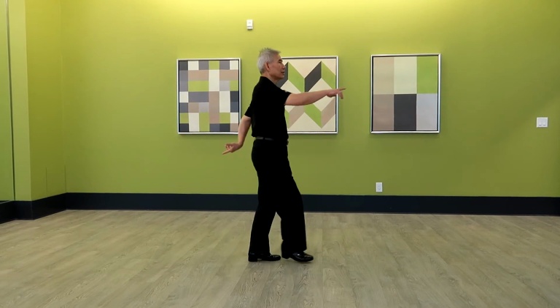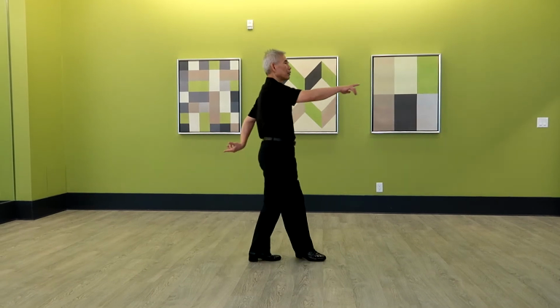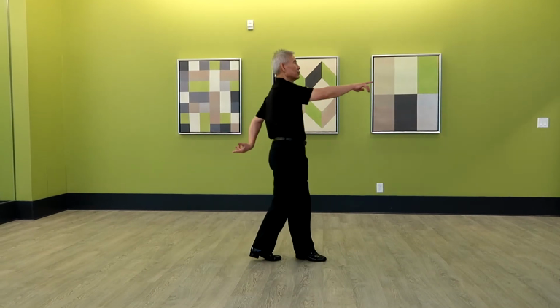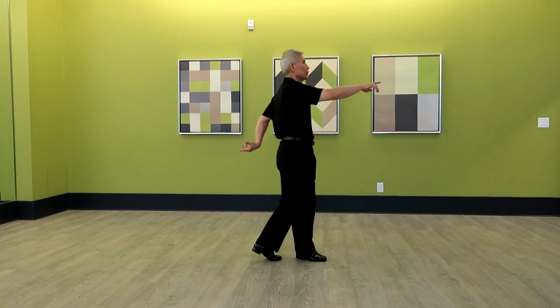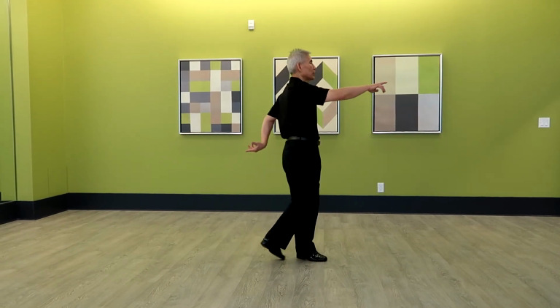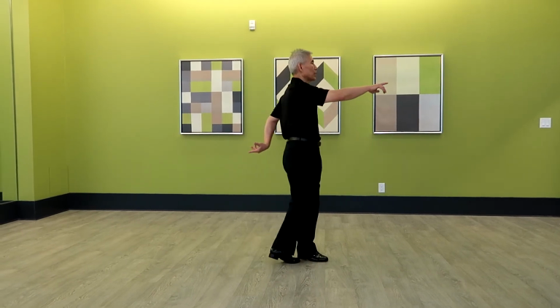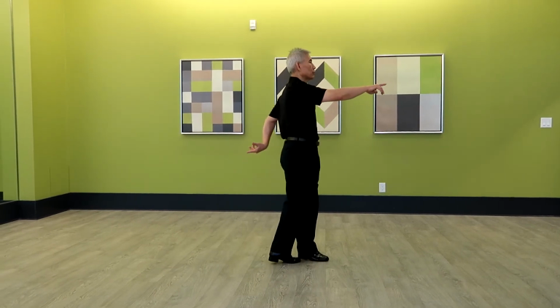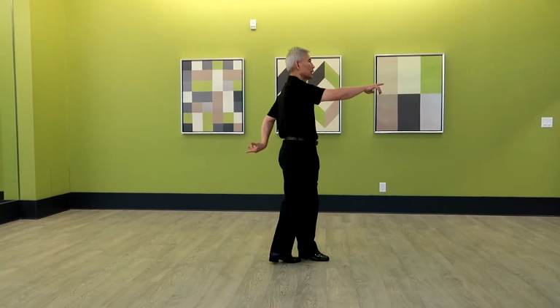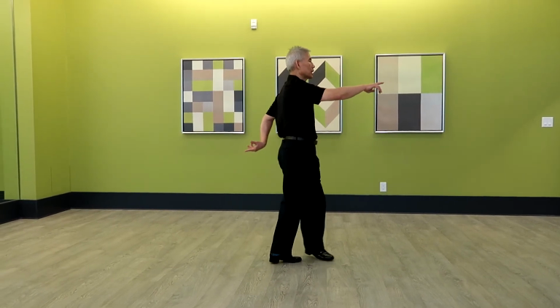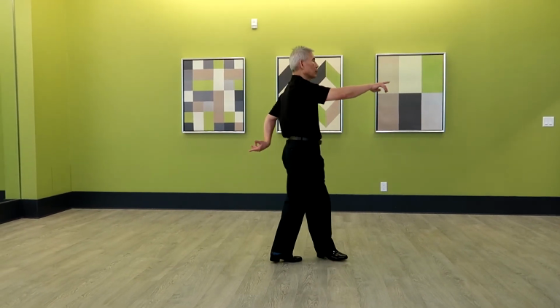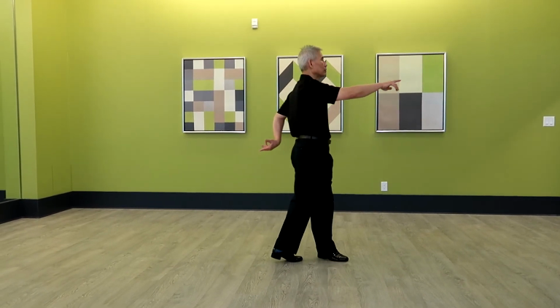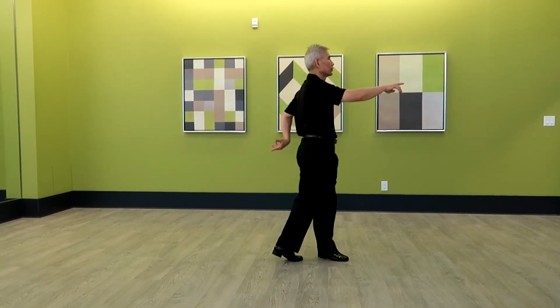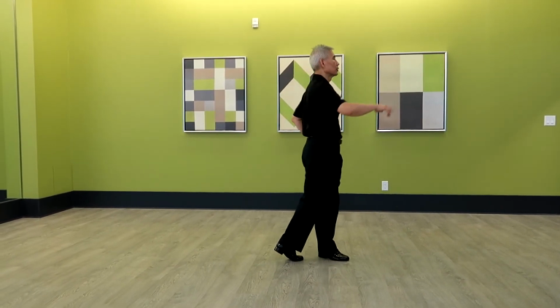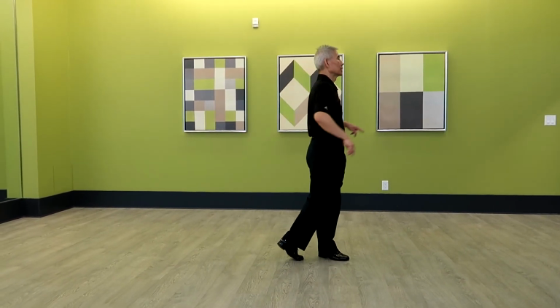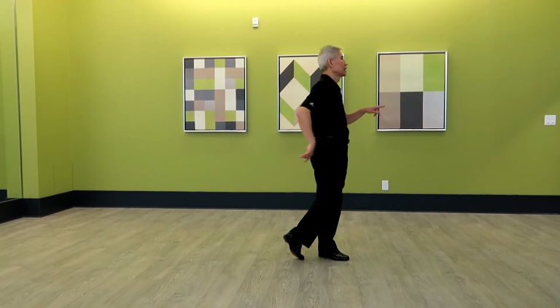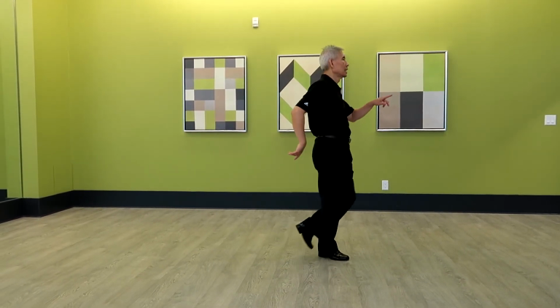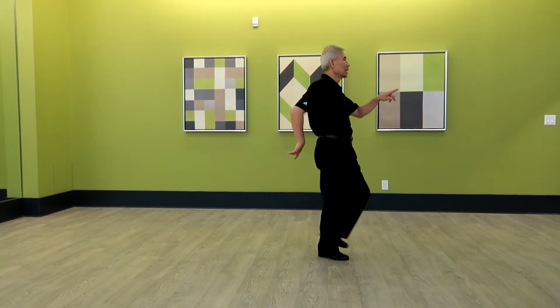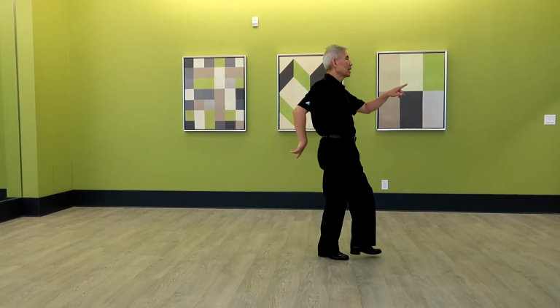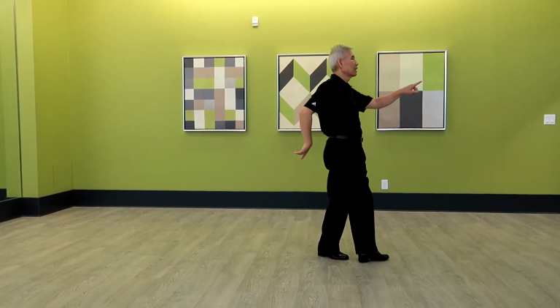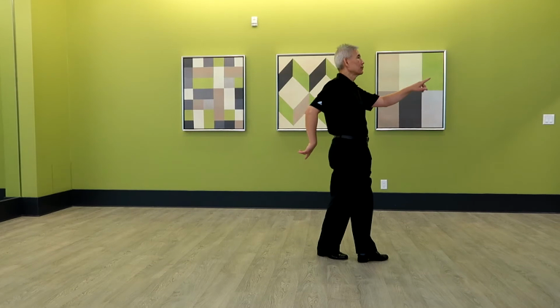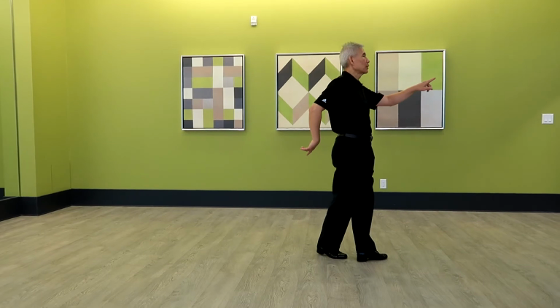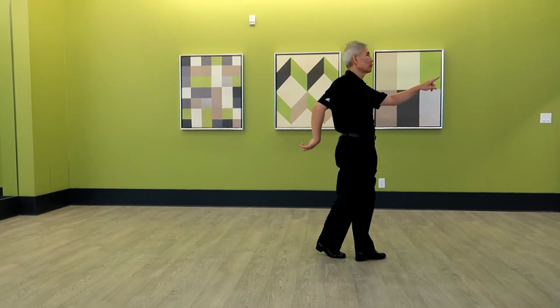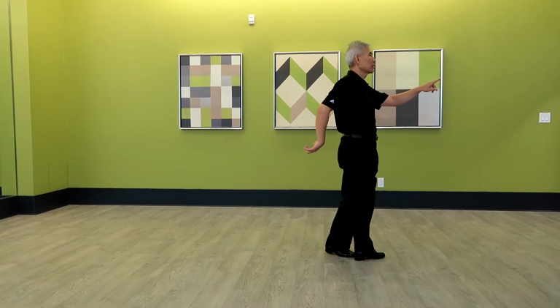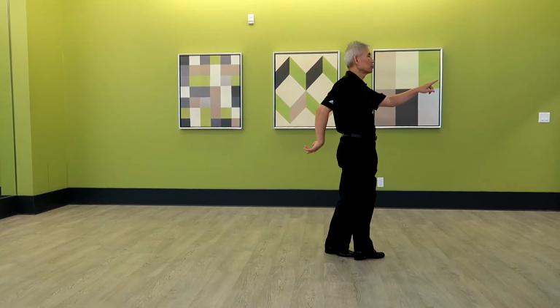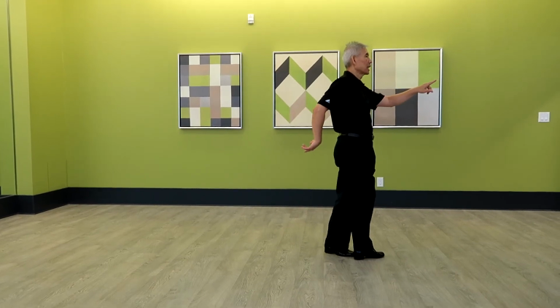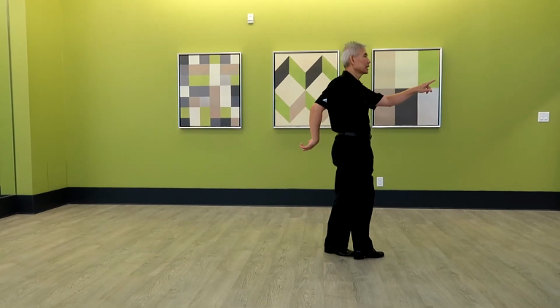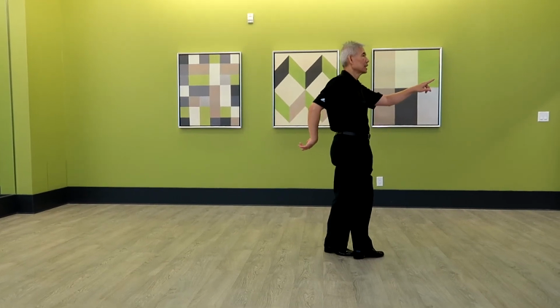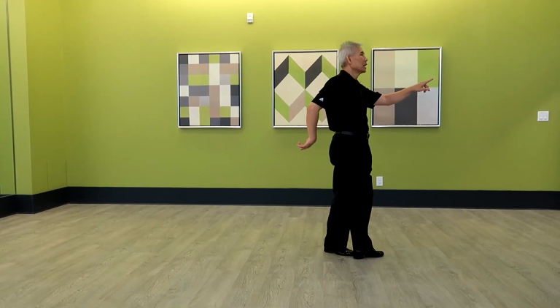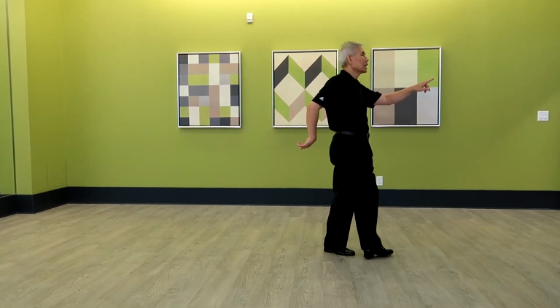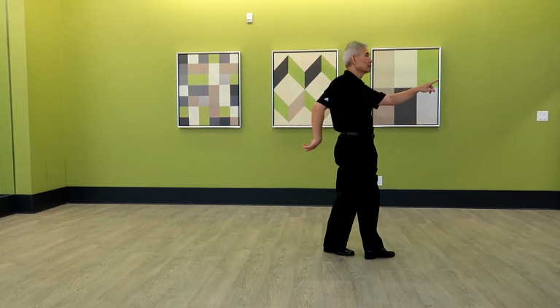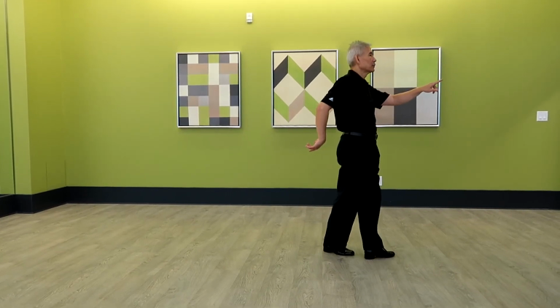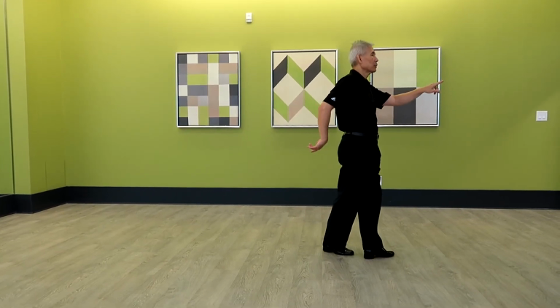Right foot forward, left foot behind, right foot forward. Left foot forward, left foot behind, left foot forward.